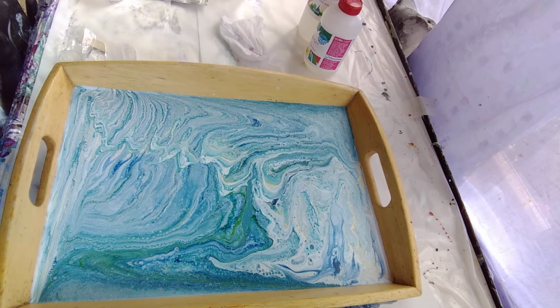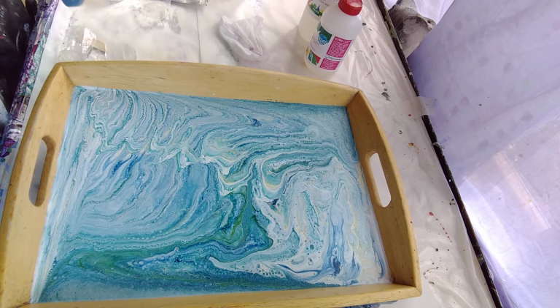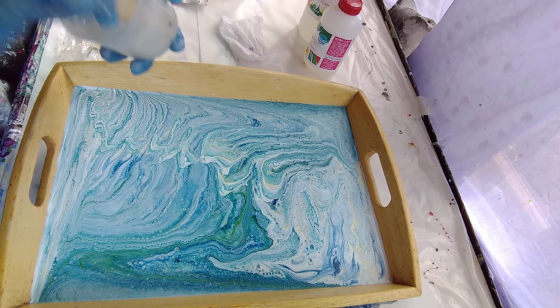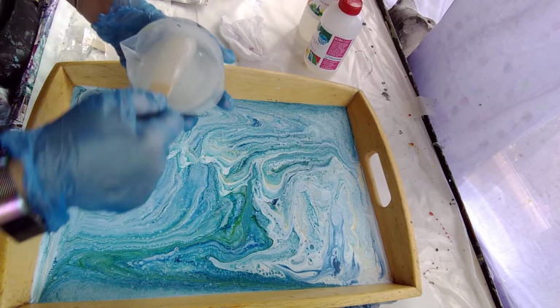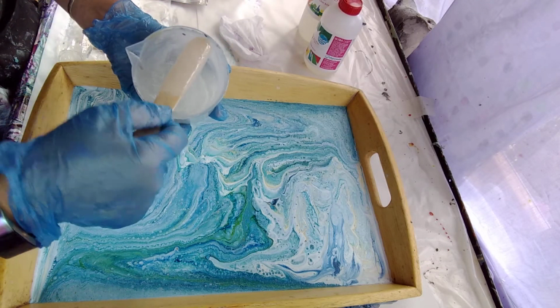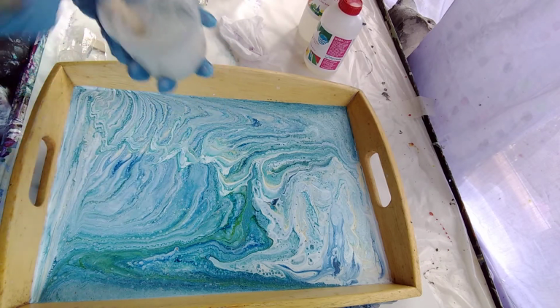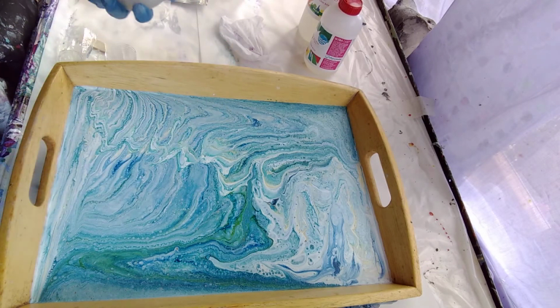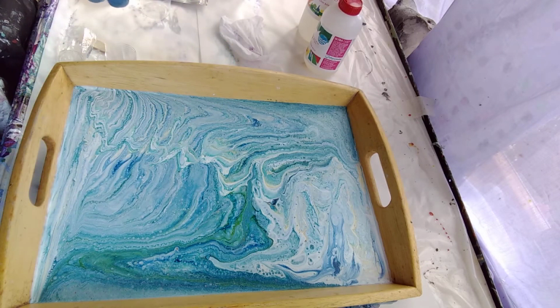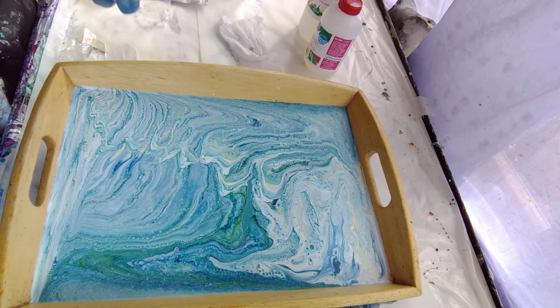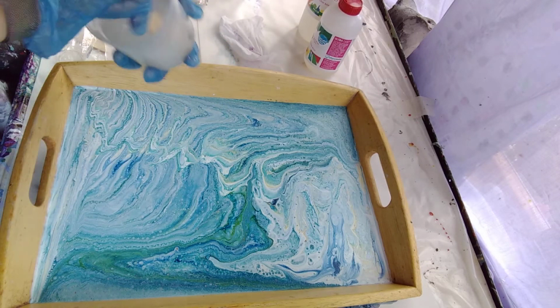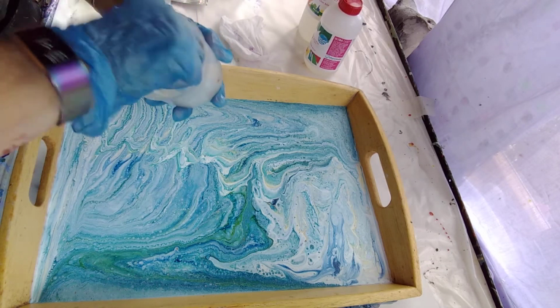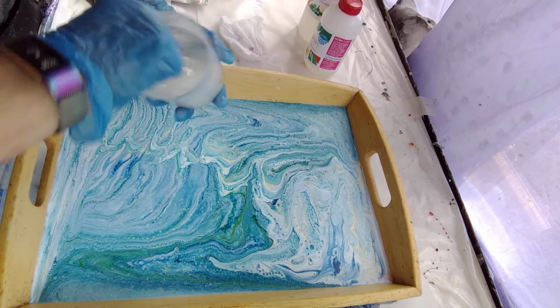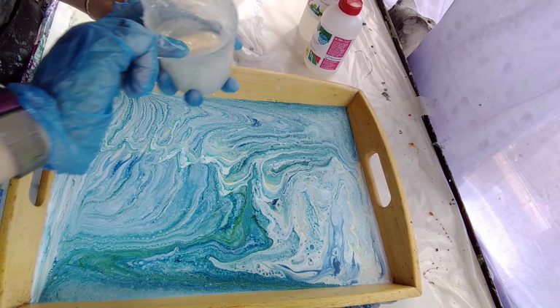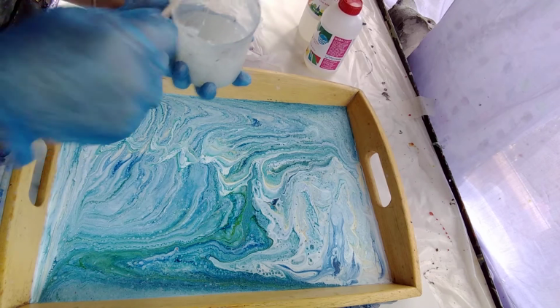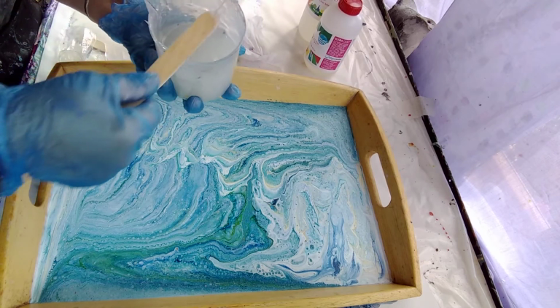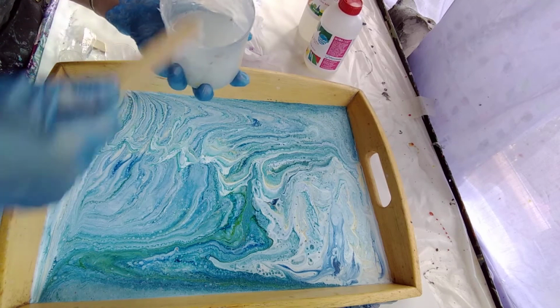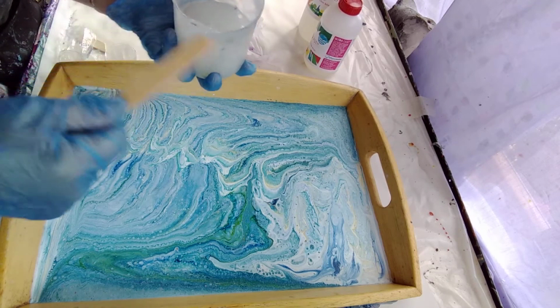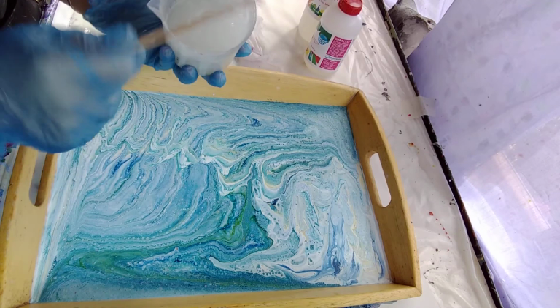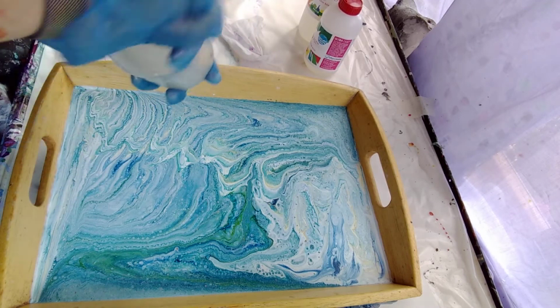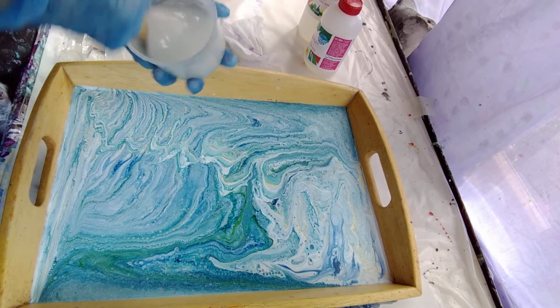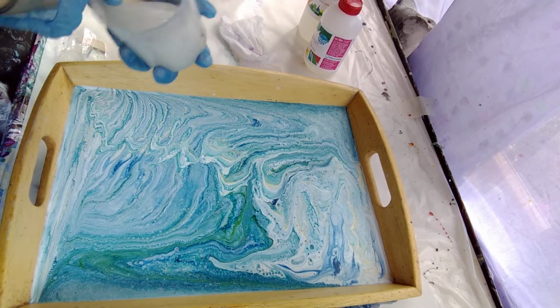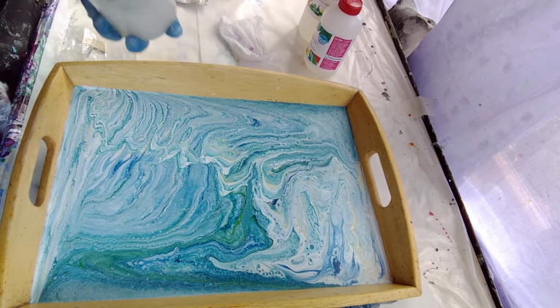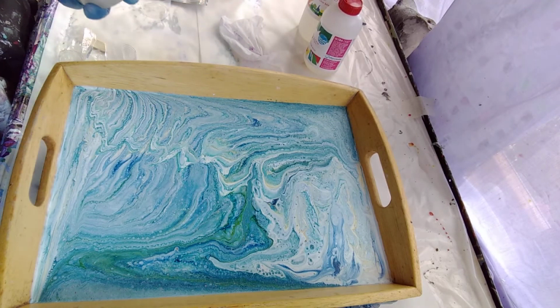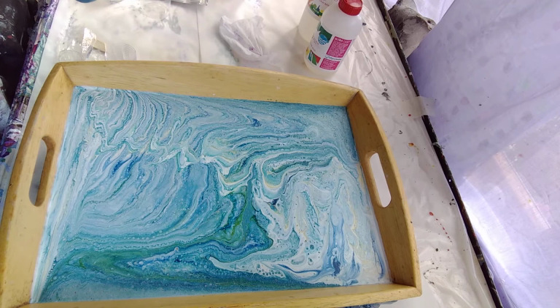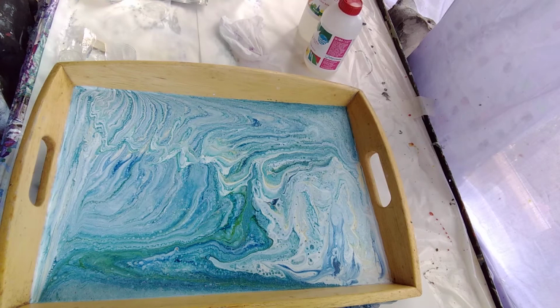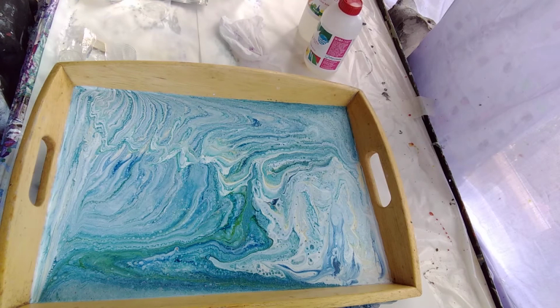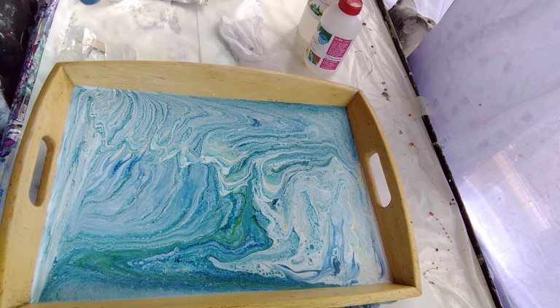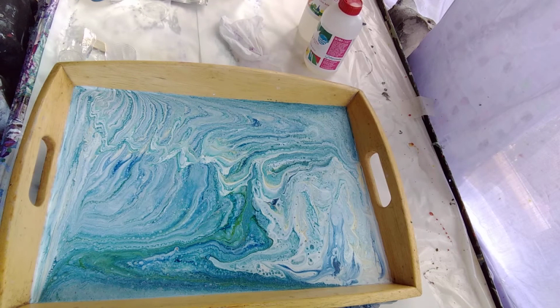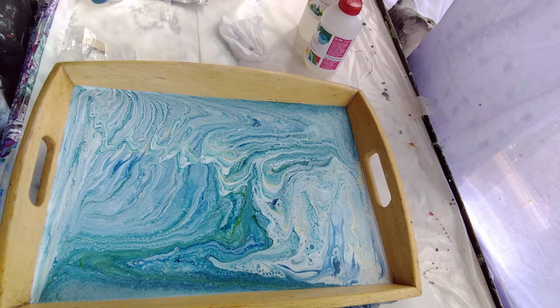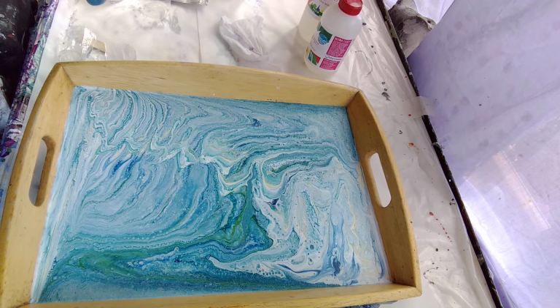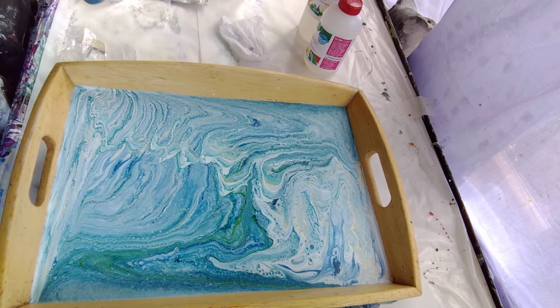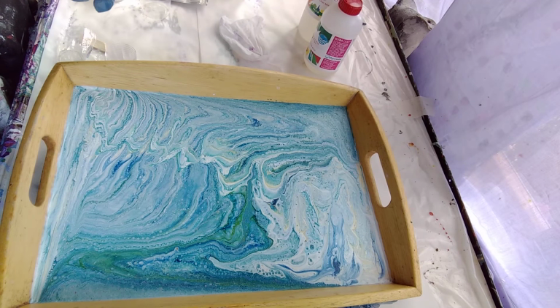You'll see it starts going kind of cloudy as you stir. You've got to keep scraping the bottom when you do it, and also clean your stirring stick around the edges. I must be coming up for my three minutes of mixing now.